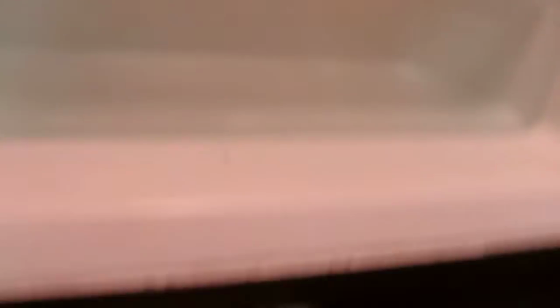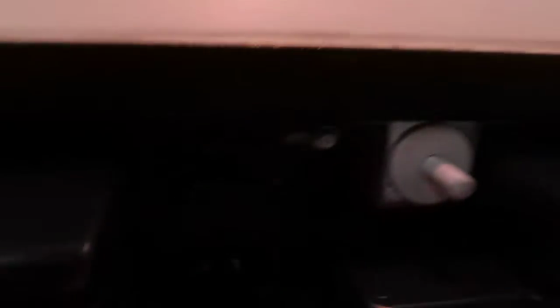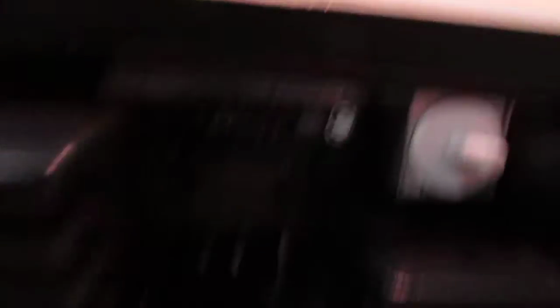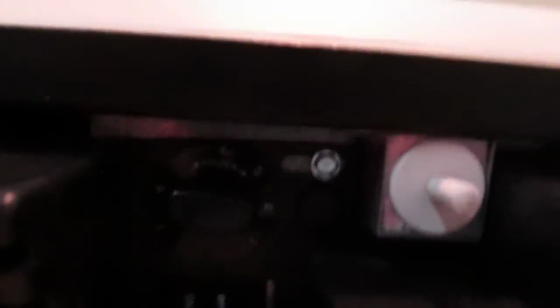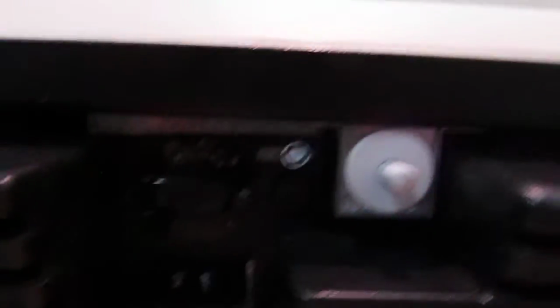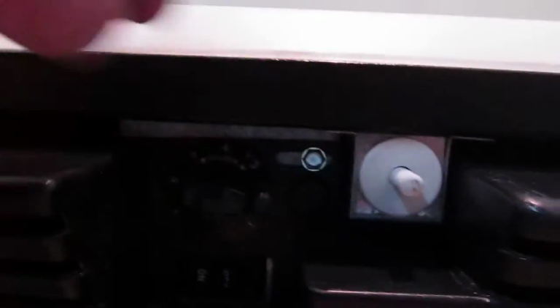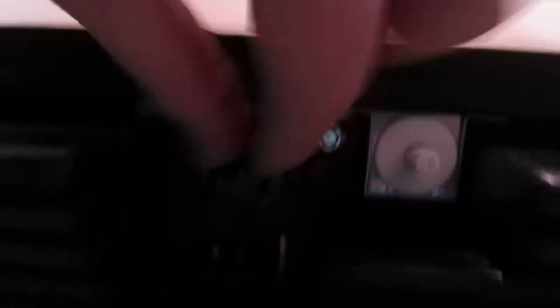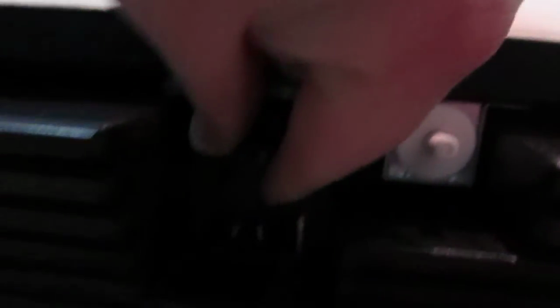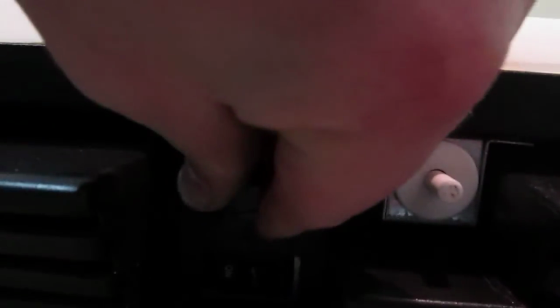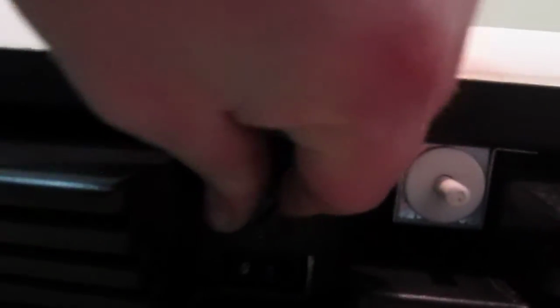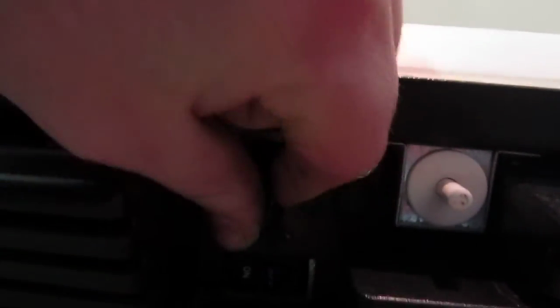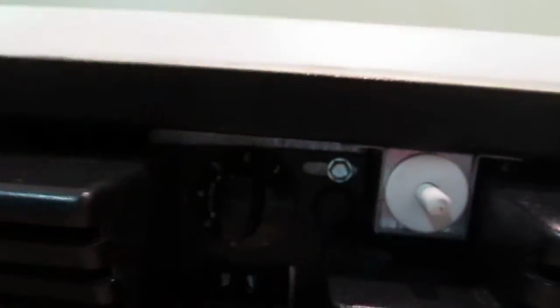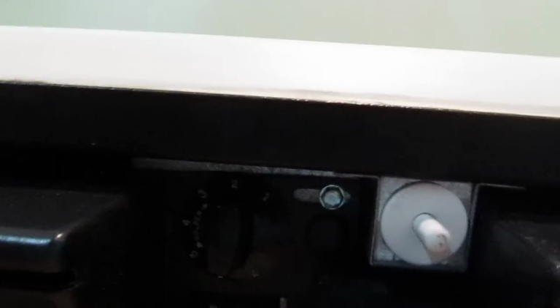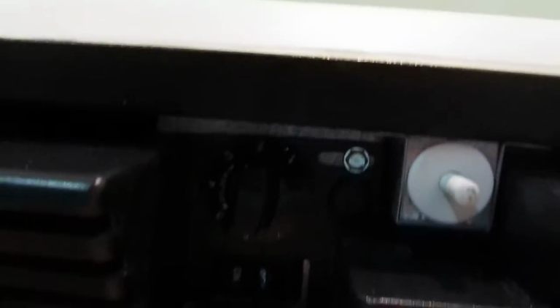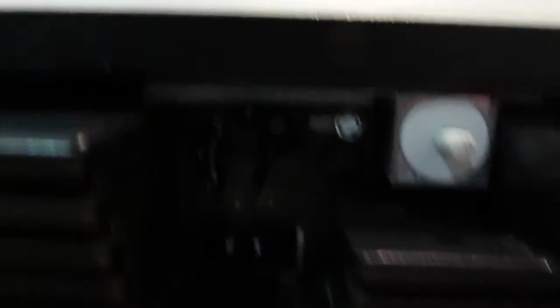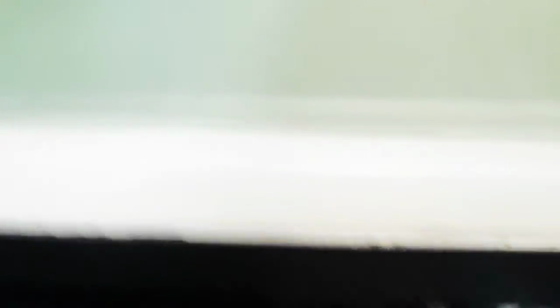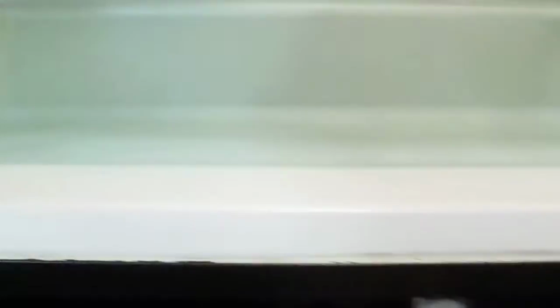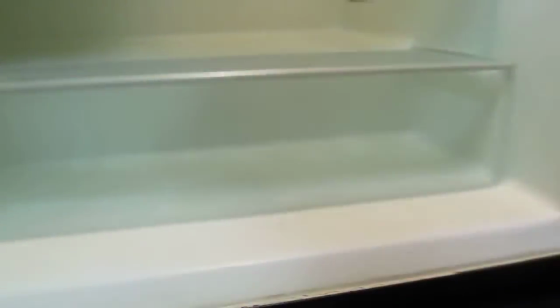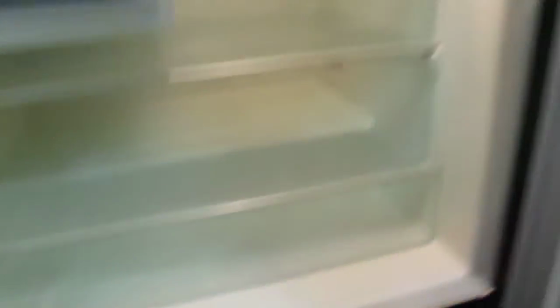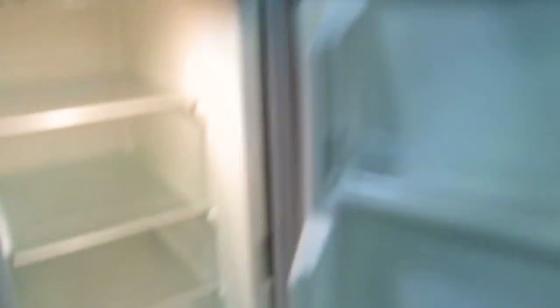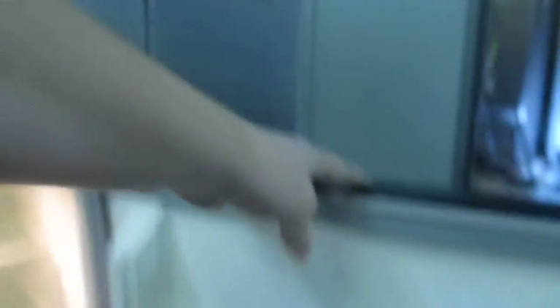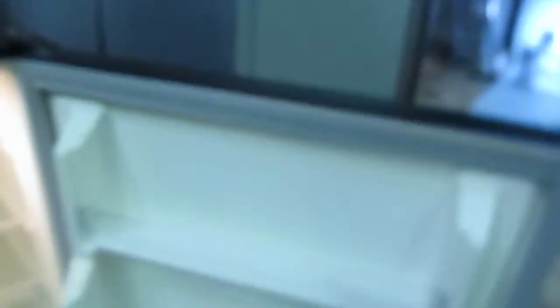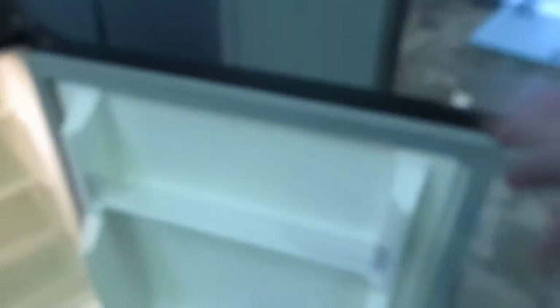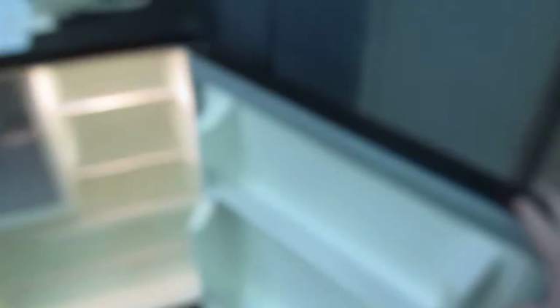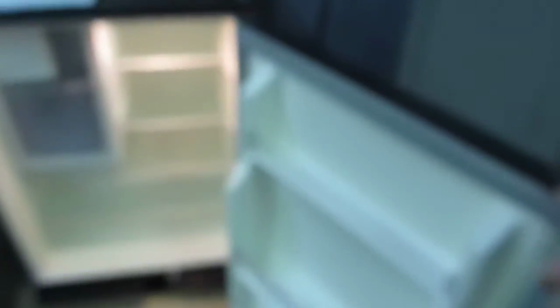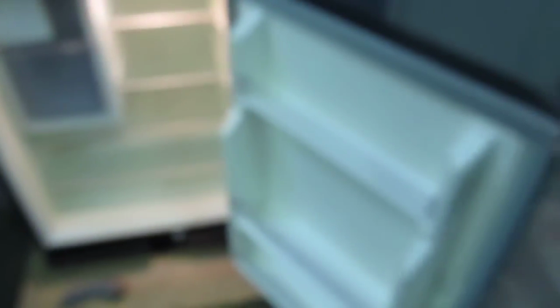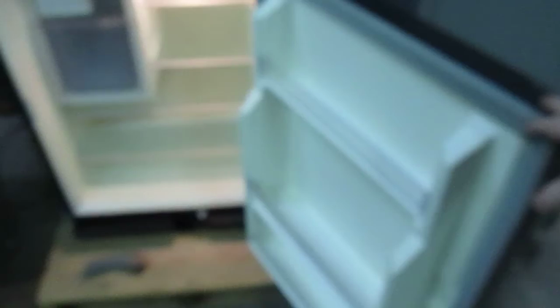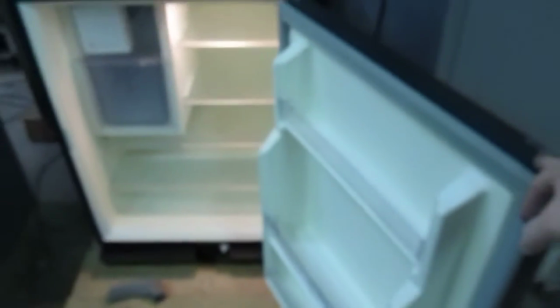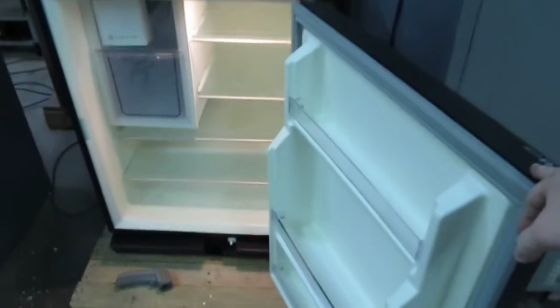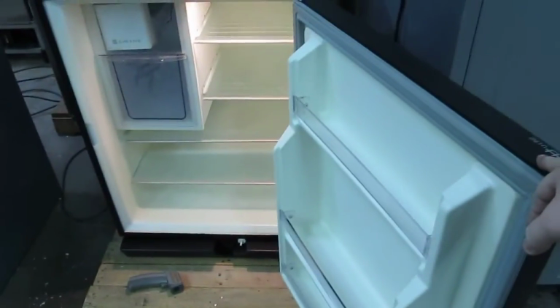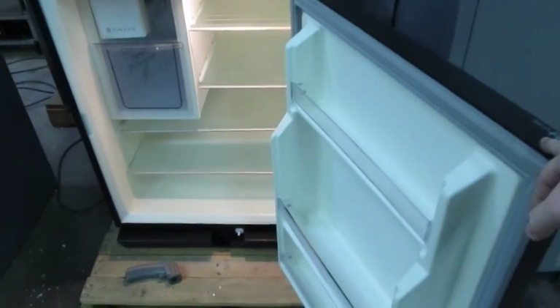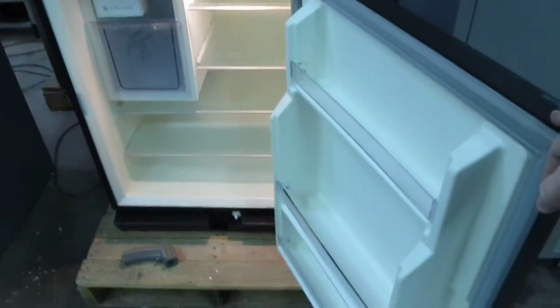Here's your temperature setting. I'll let this focus for you — there we go.